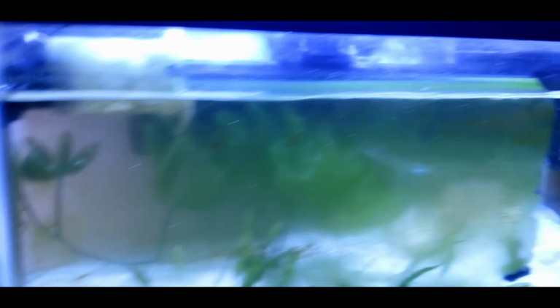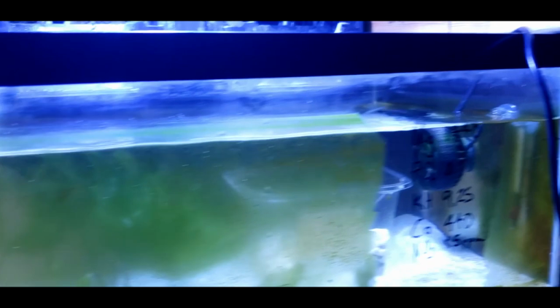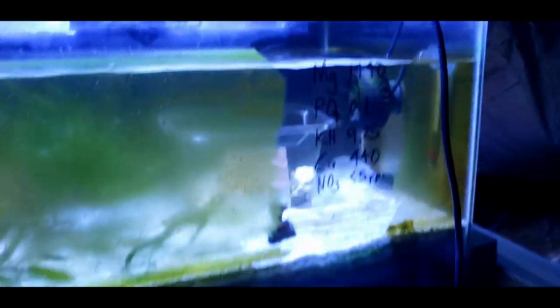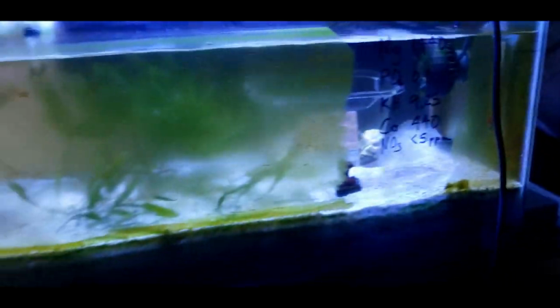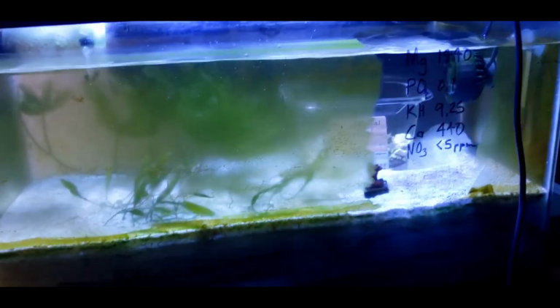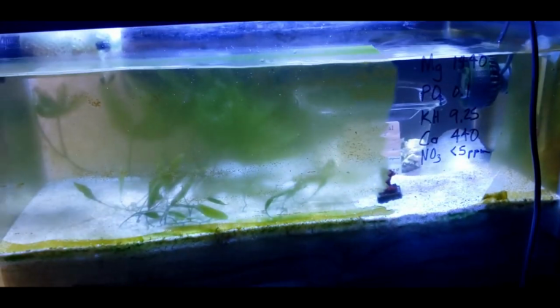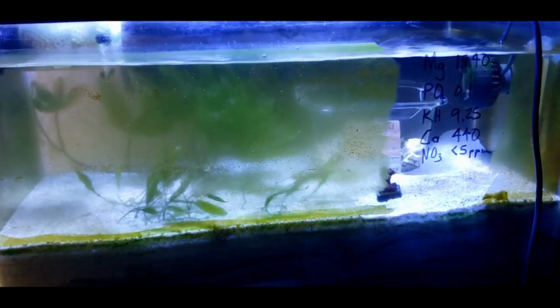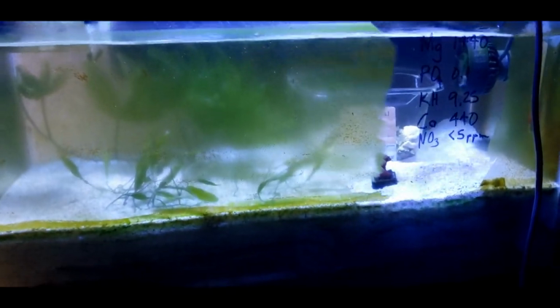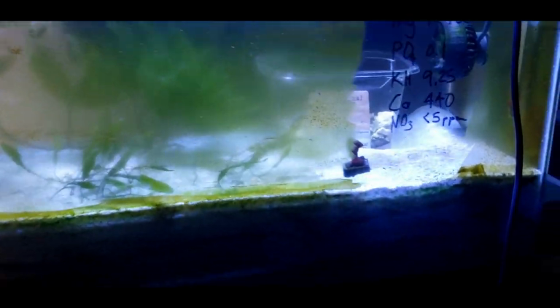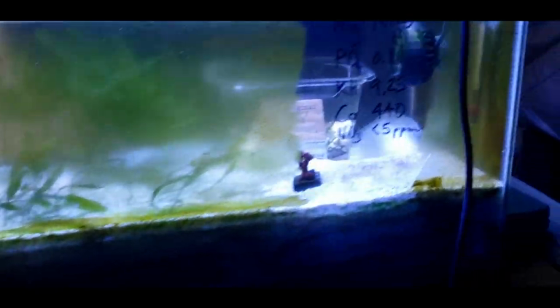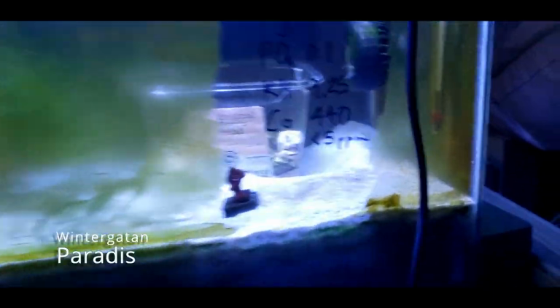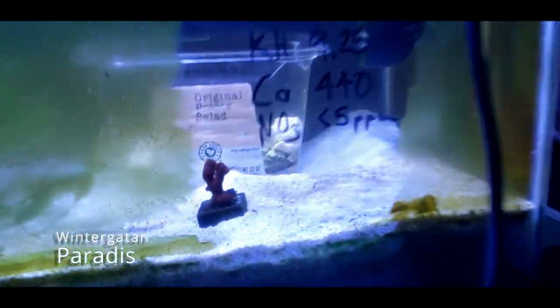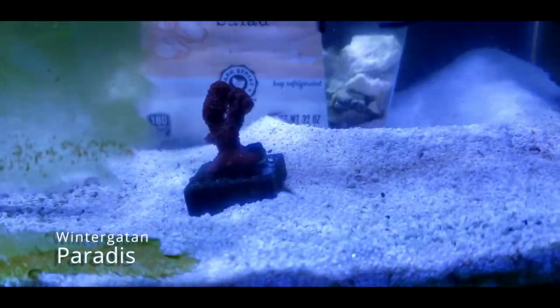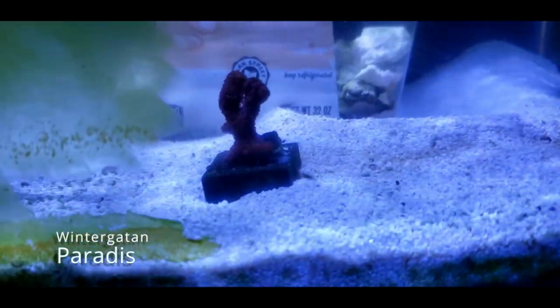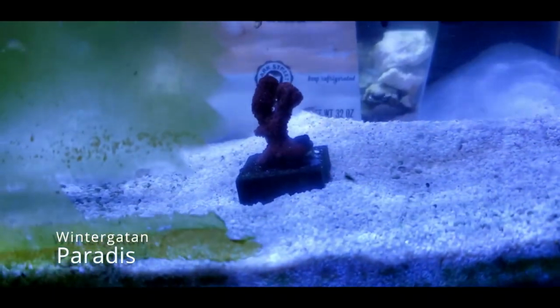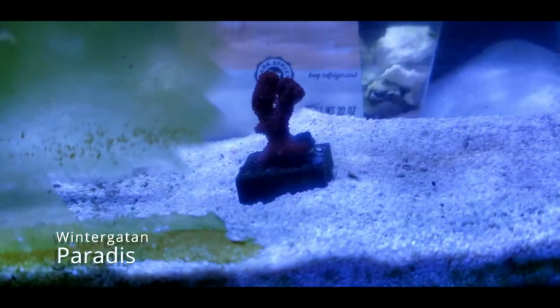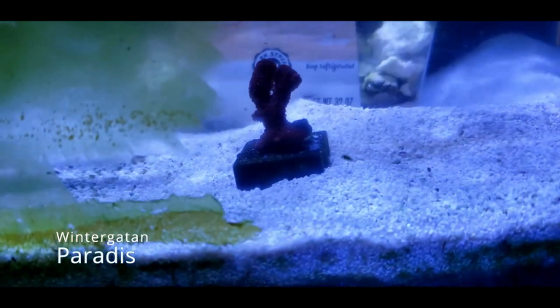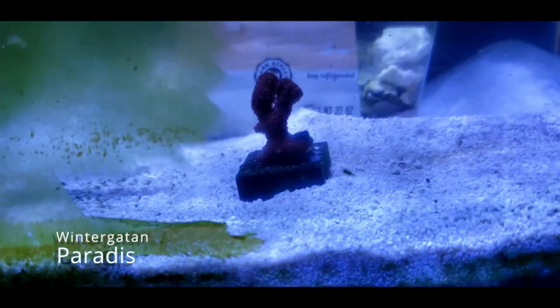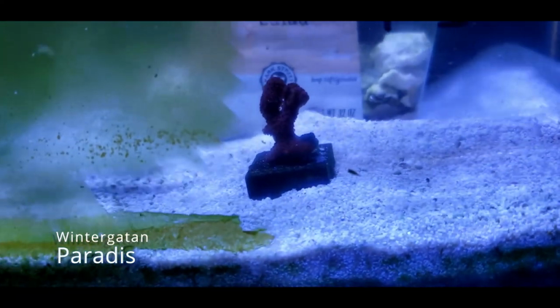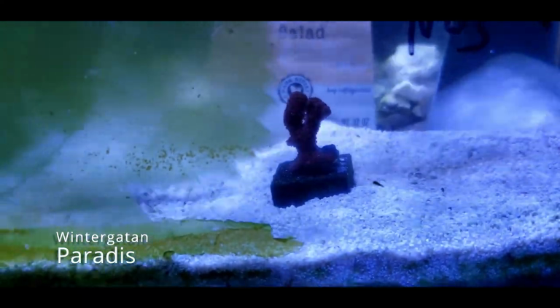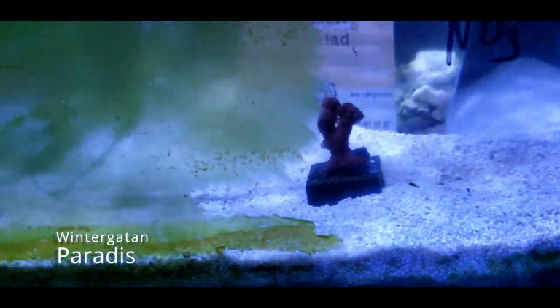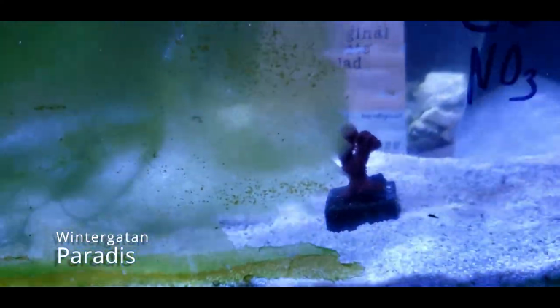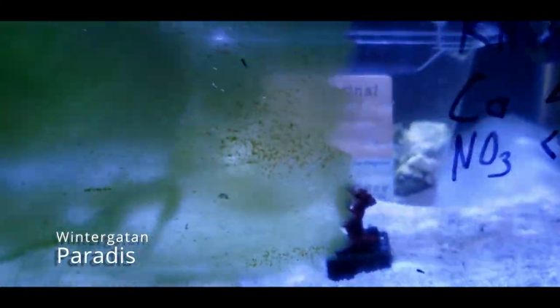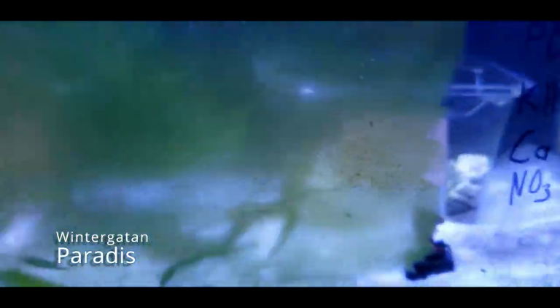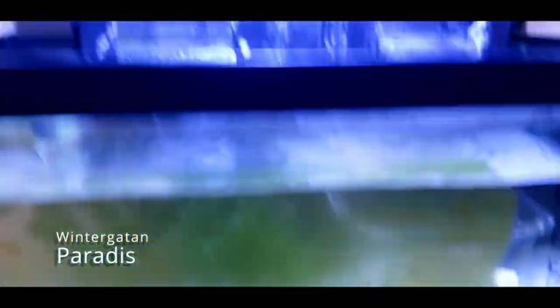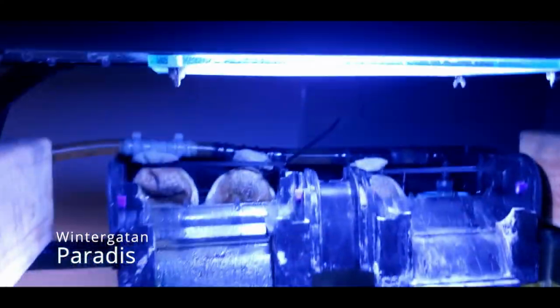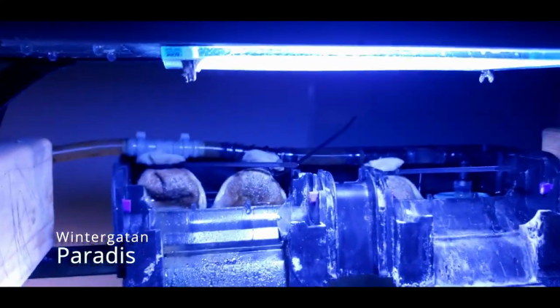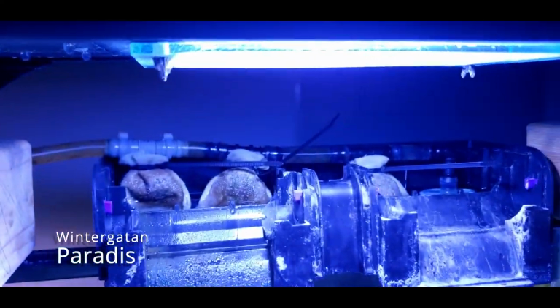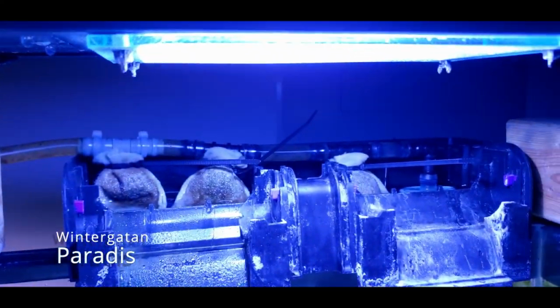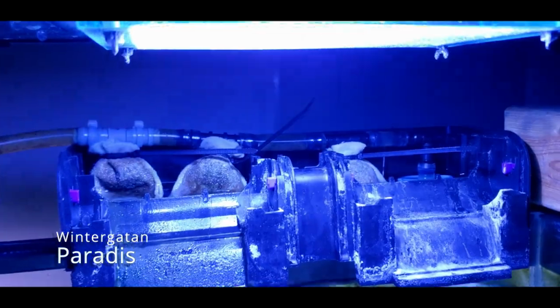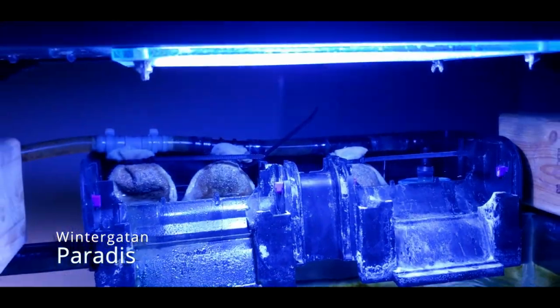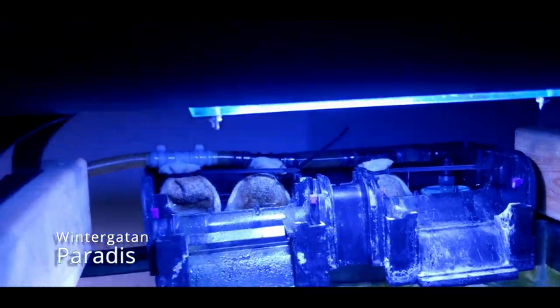You can see over here where I scraped the glass. This guy over here is not dying, so that's good. Filters need to be cleaned very badly.